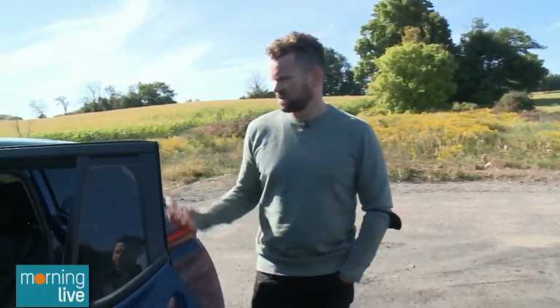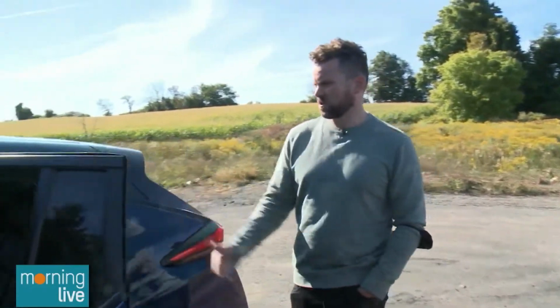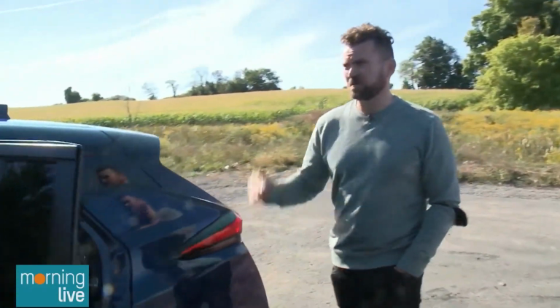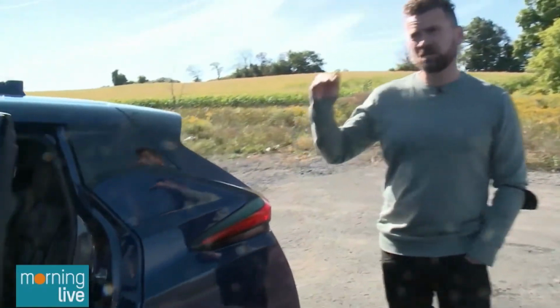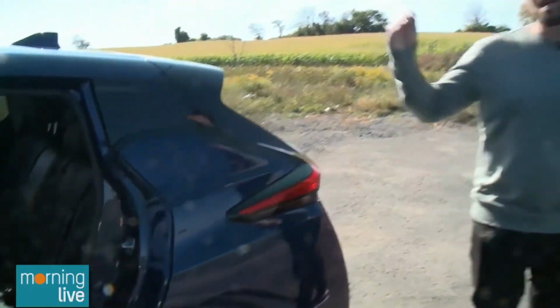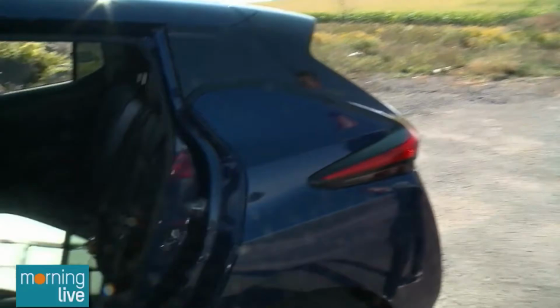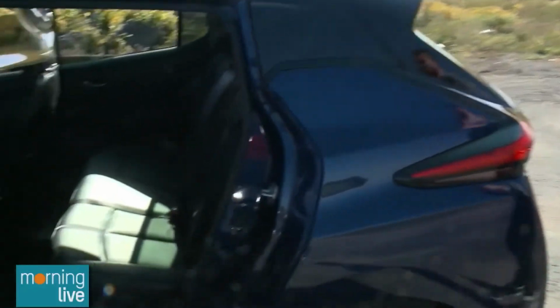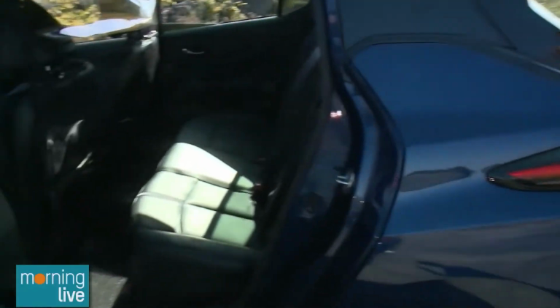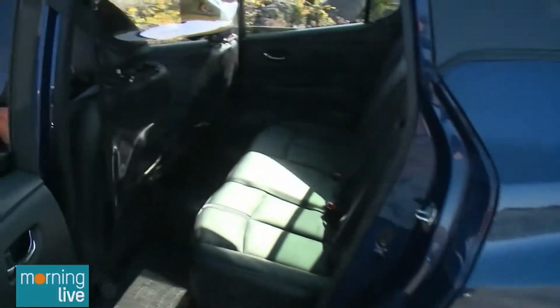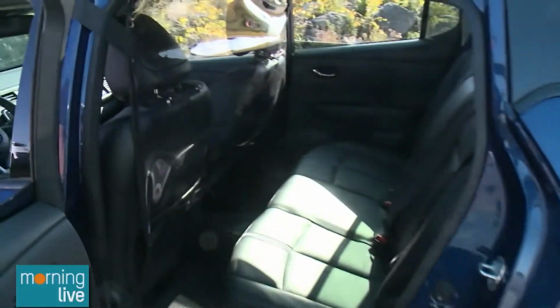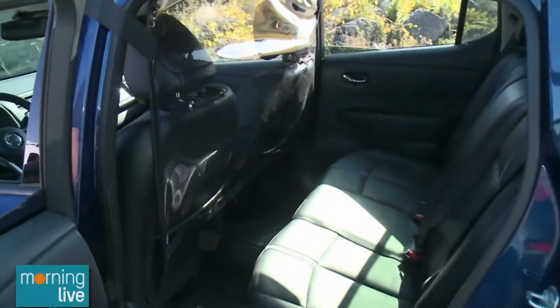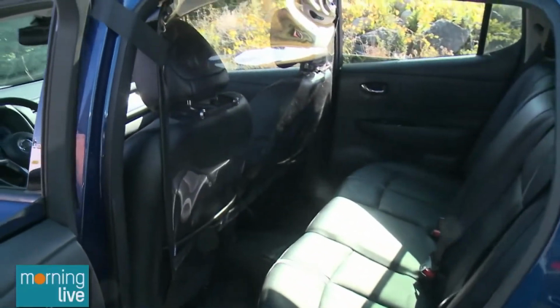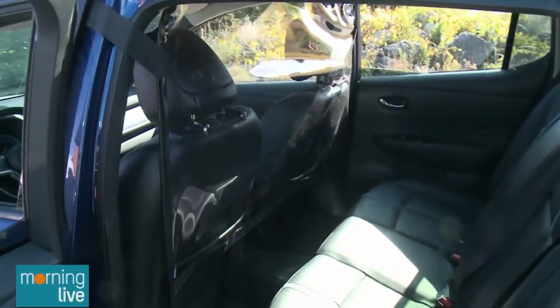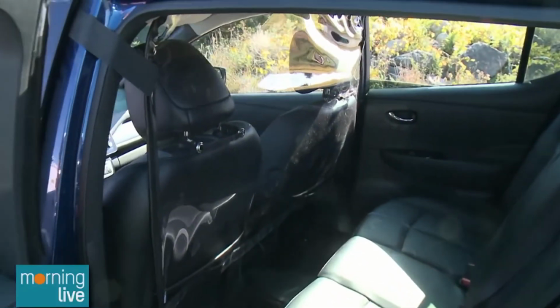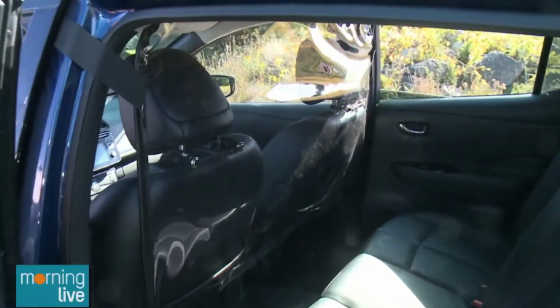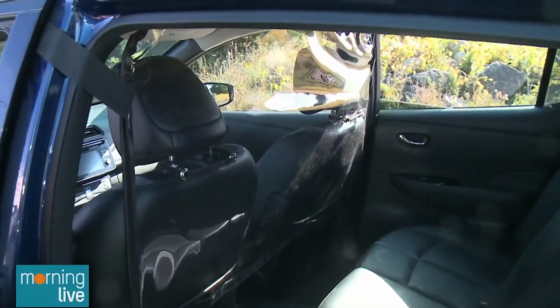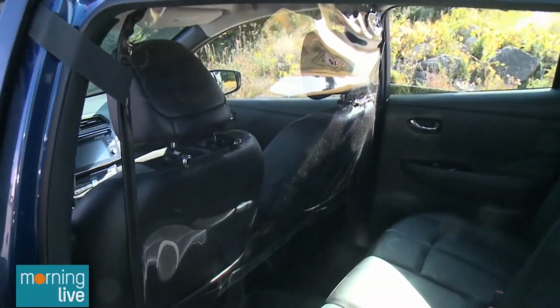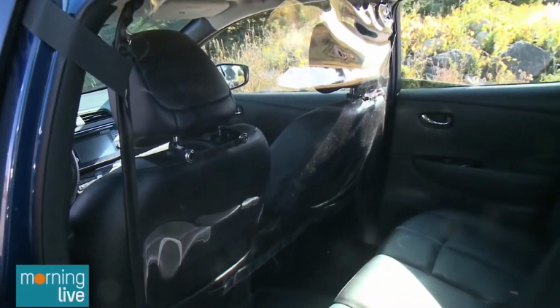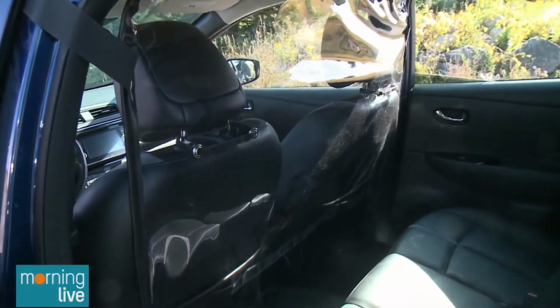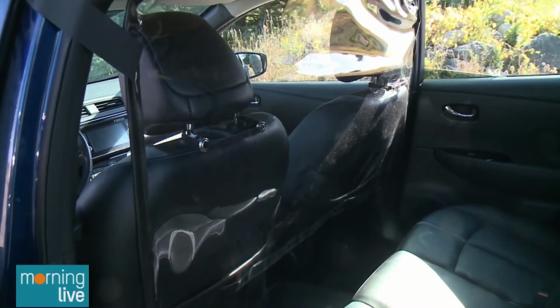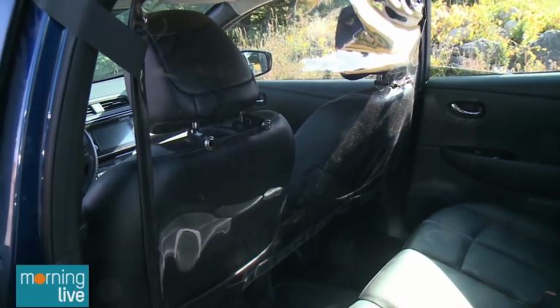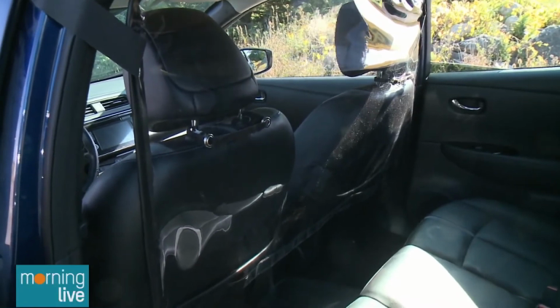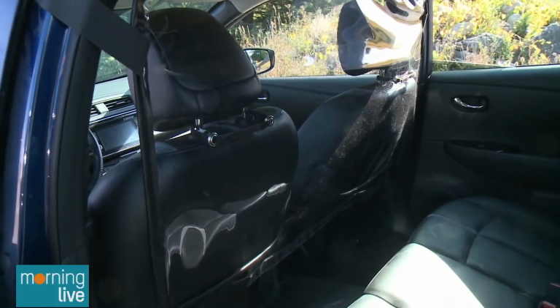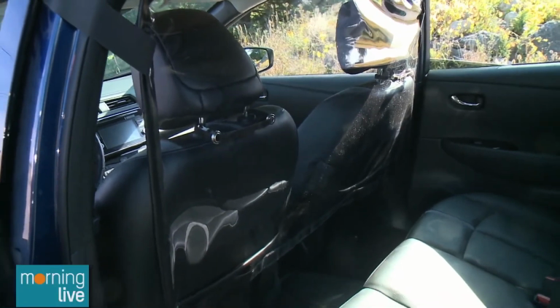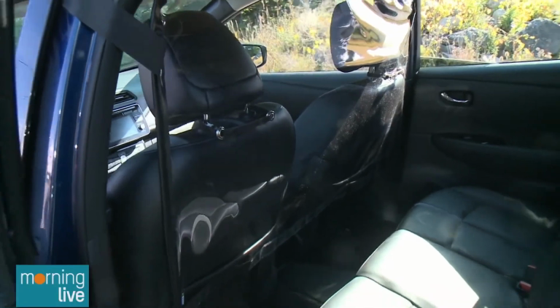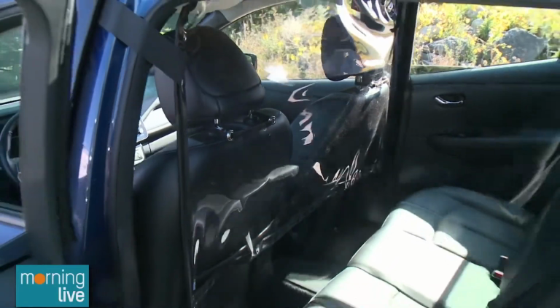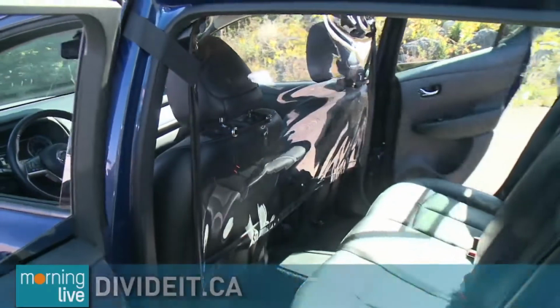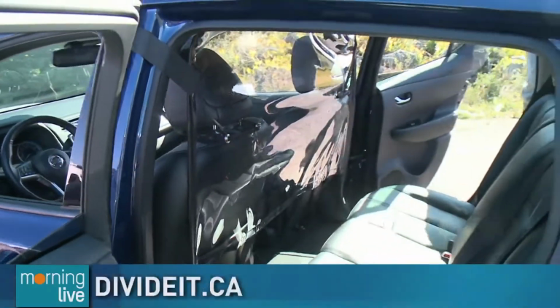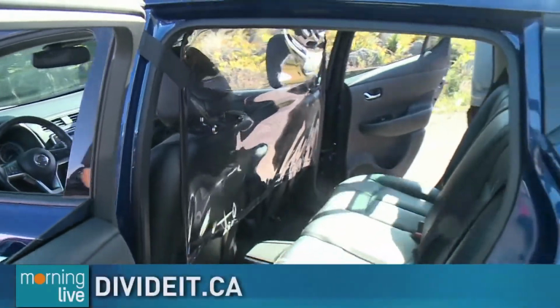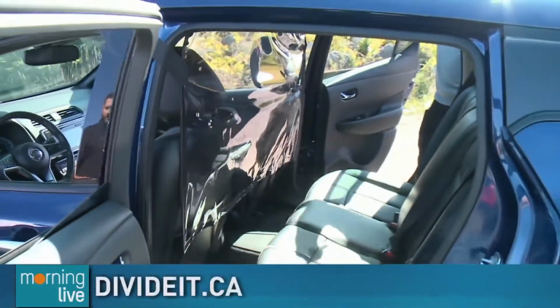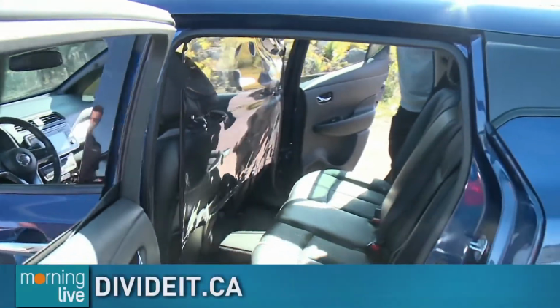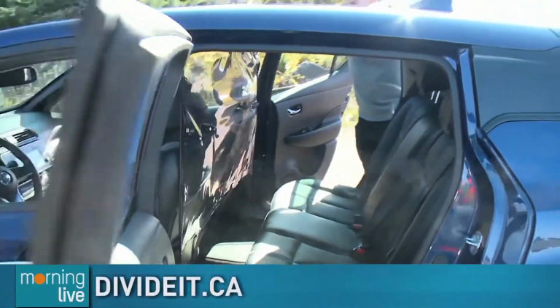There are all different sizes available. We fit all sizes — pretty much any vehicle we can accommodate. We haven't had an issue yet, and all sizes work for all sorts of transportation.